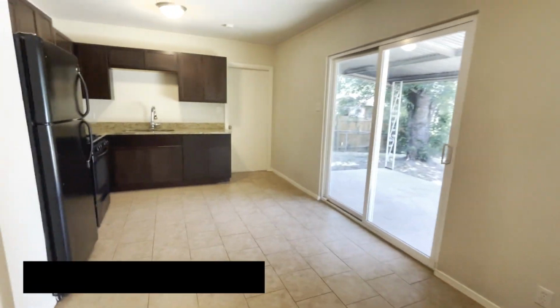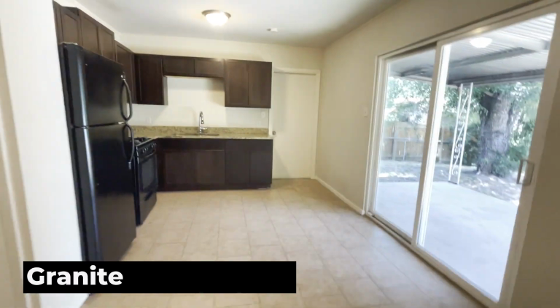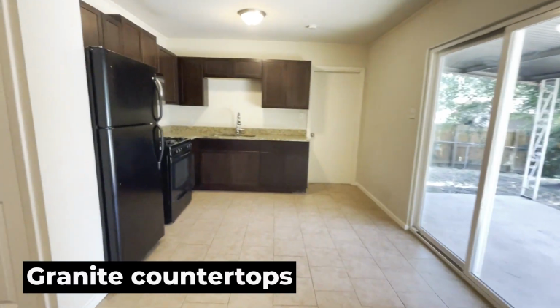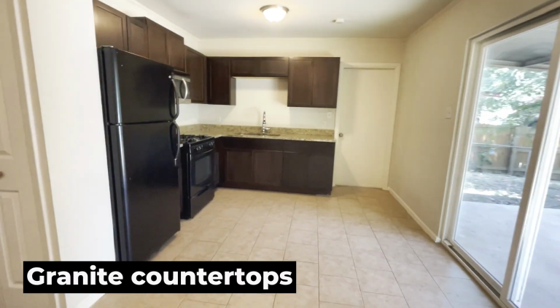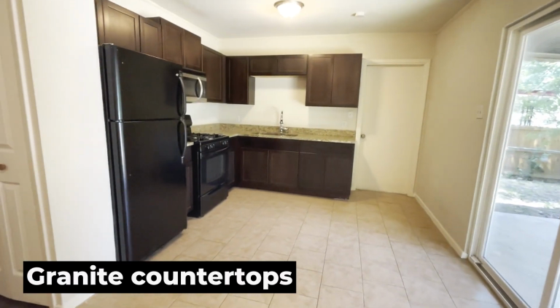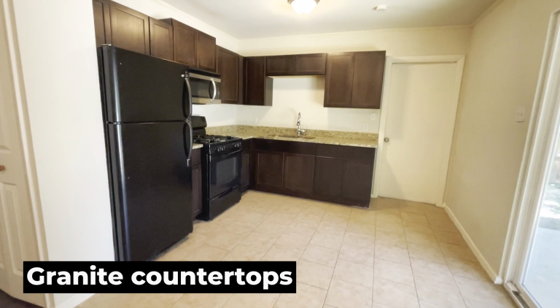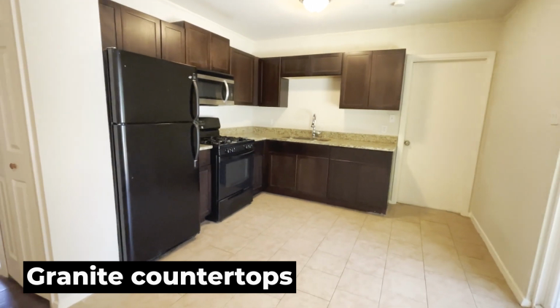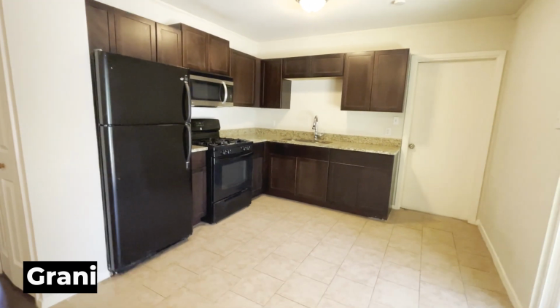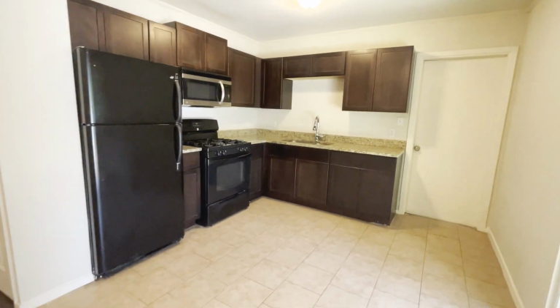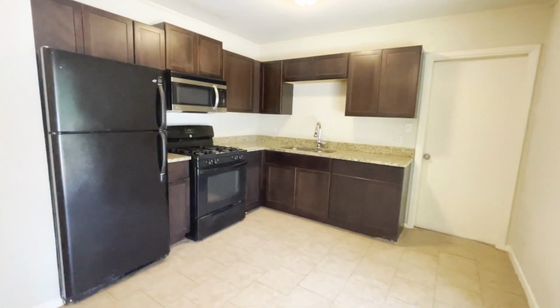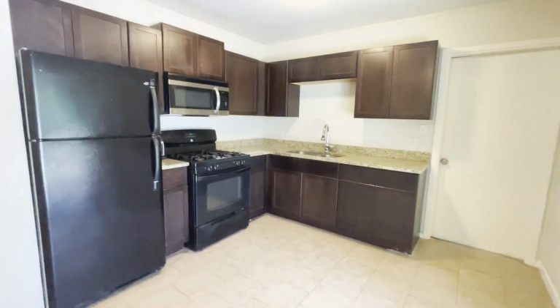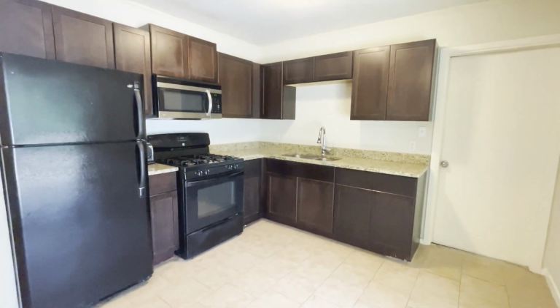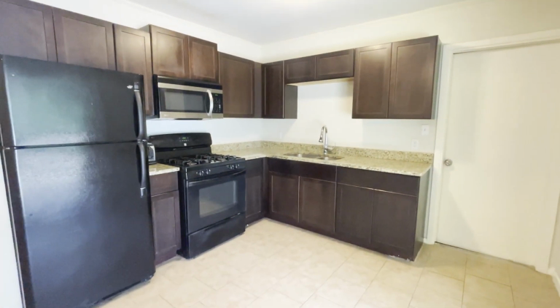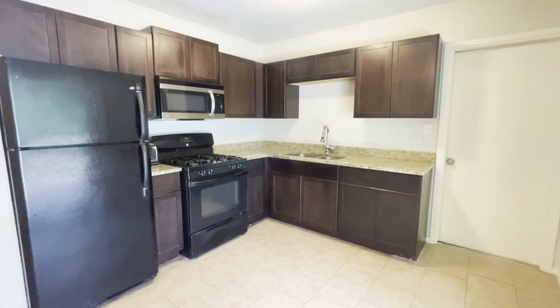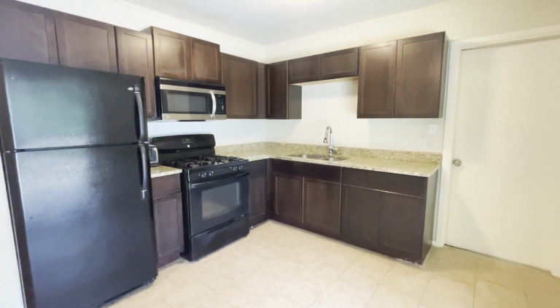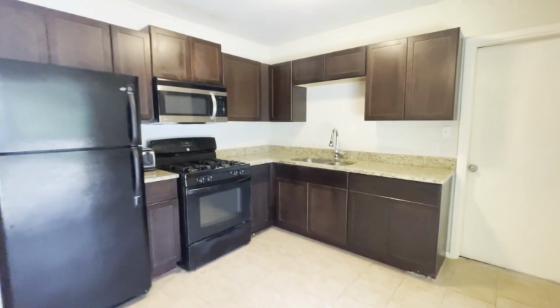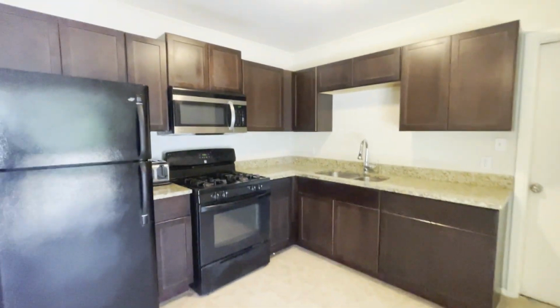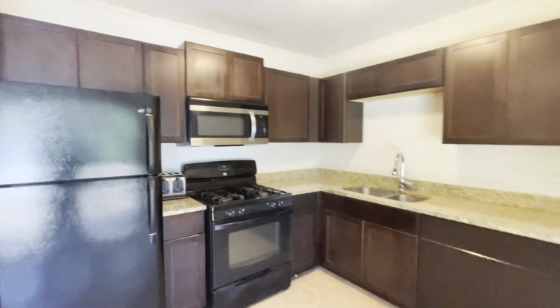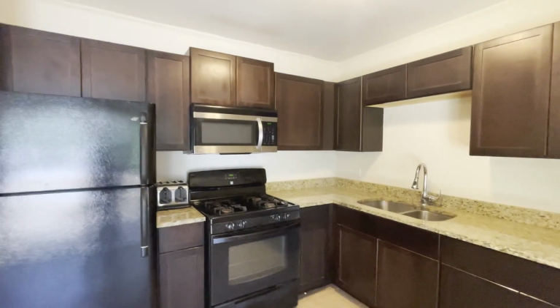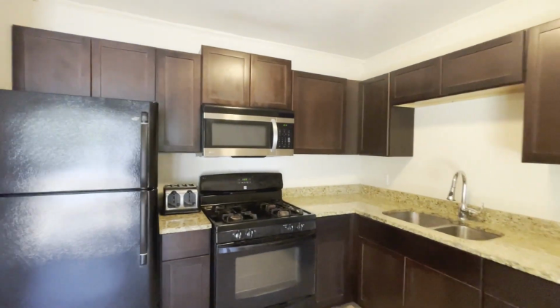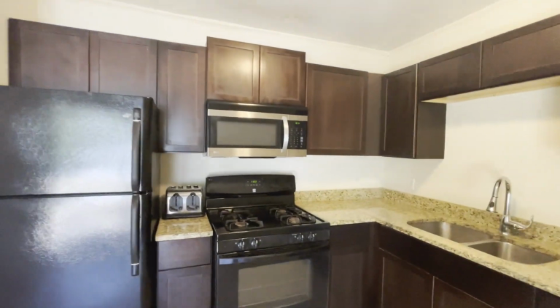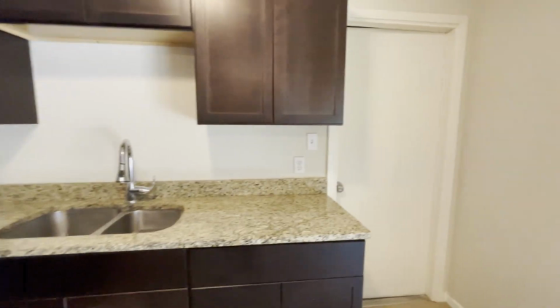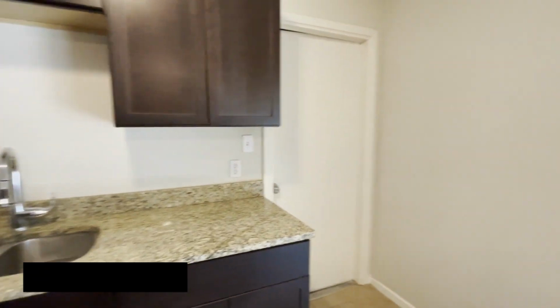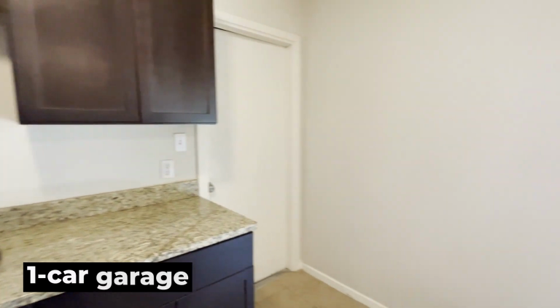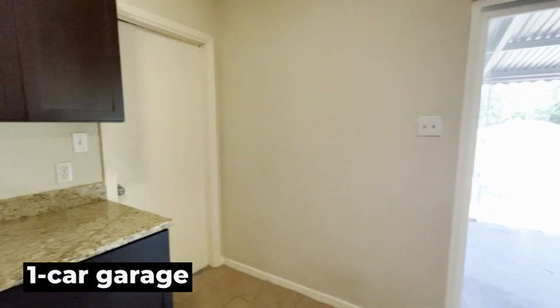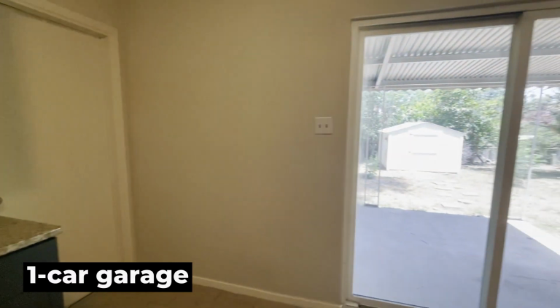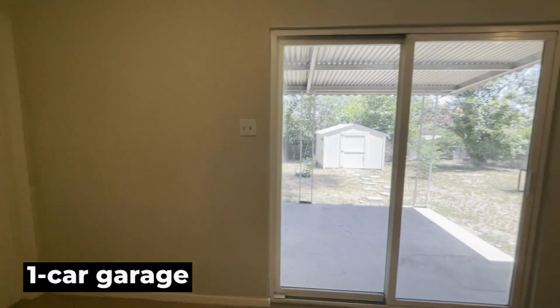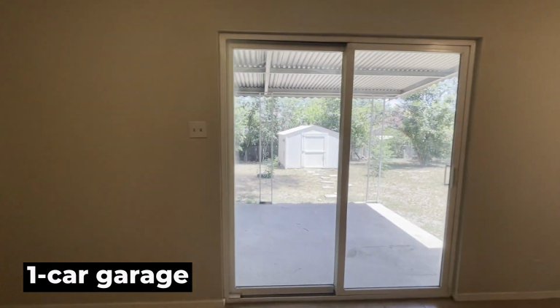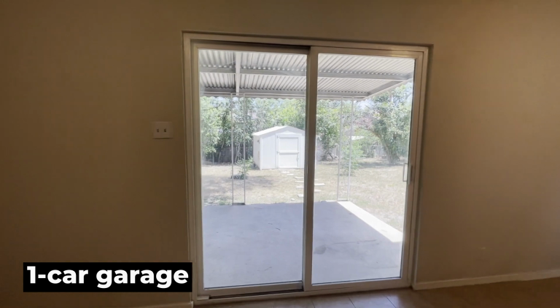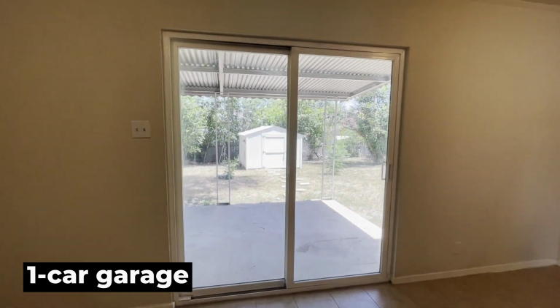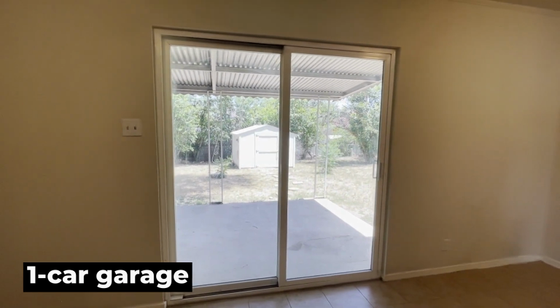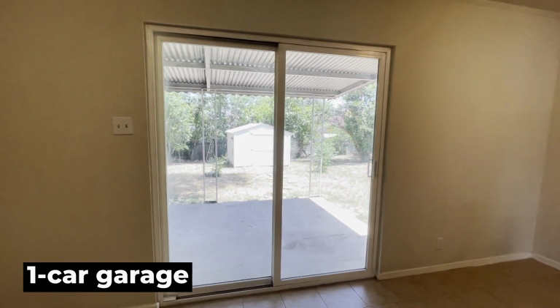Granite countertops. The fridge does convey with this home. Plenty of storage for your dishware. Plenty of cabinet storage and a one-car garage. Sliding doors lead out to your backyard.